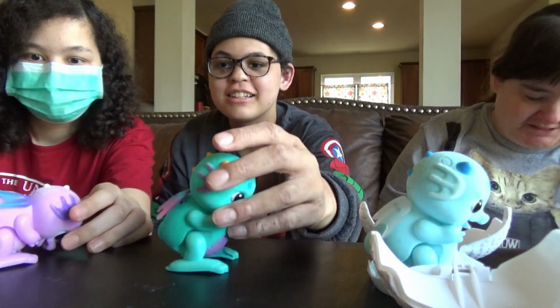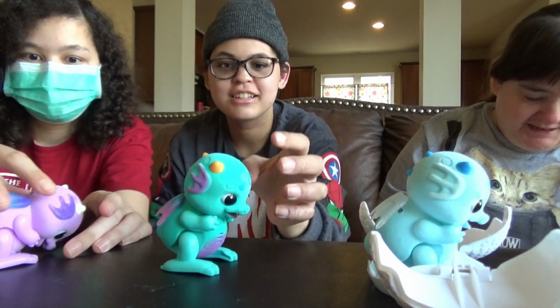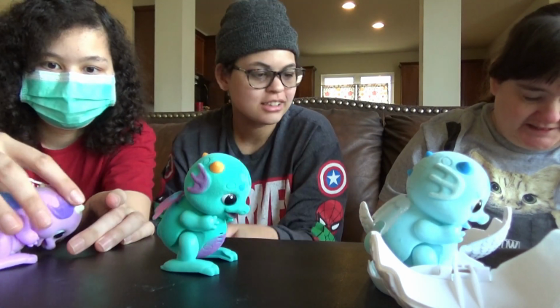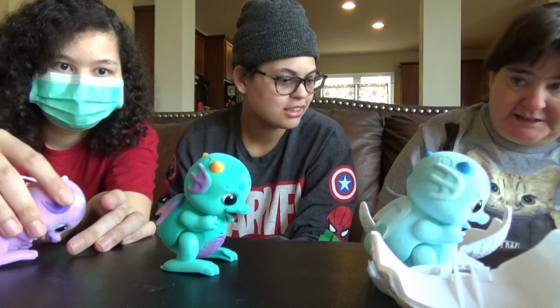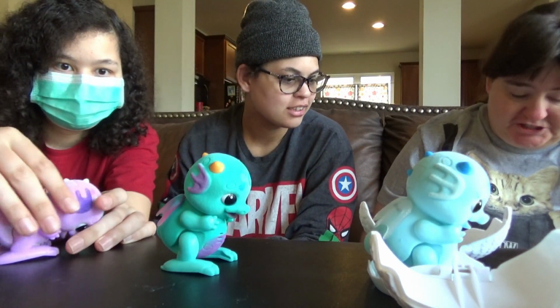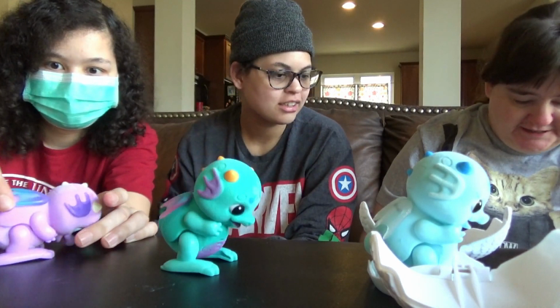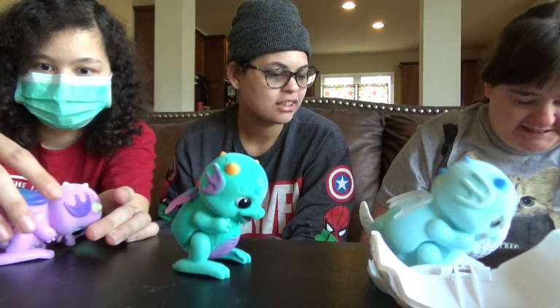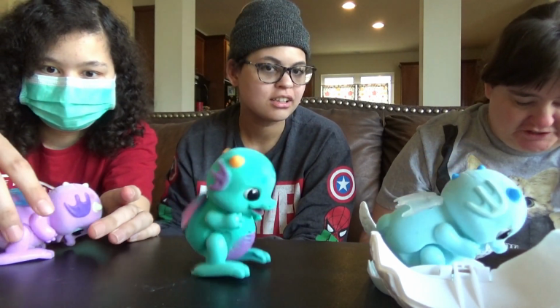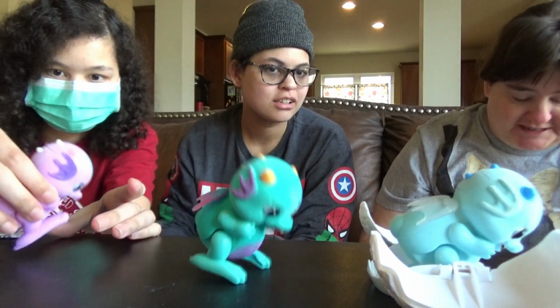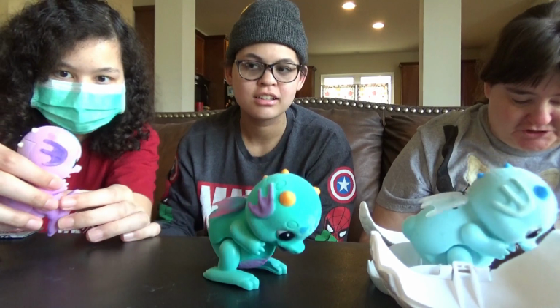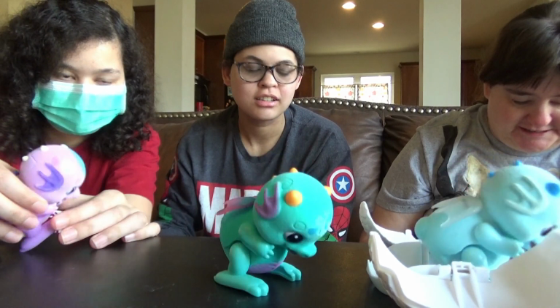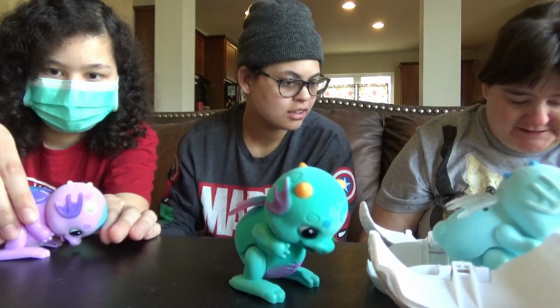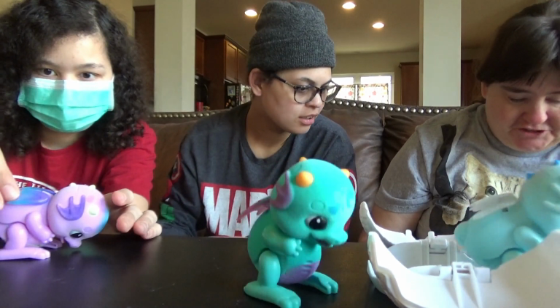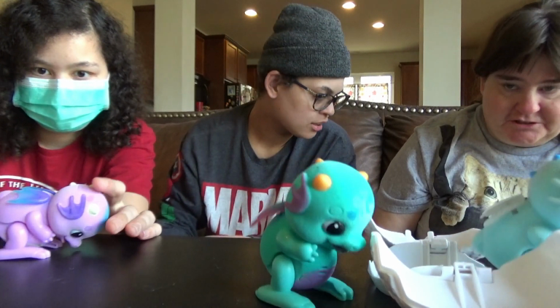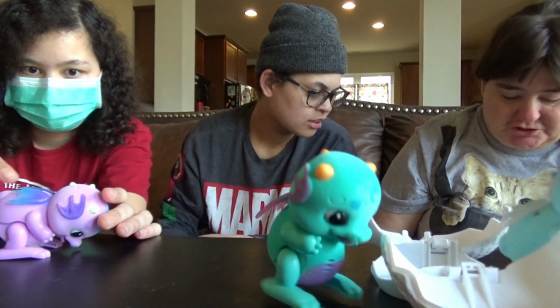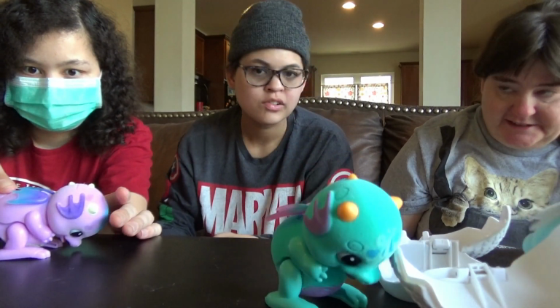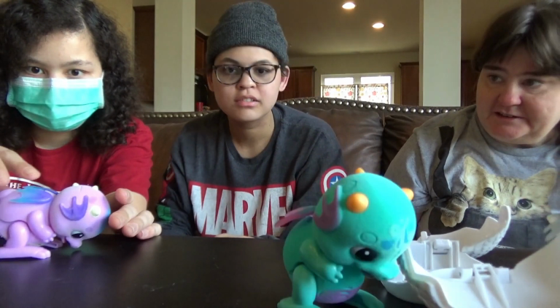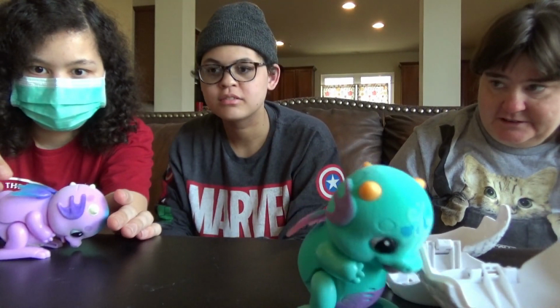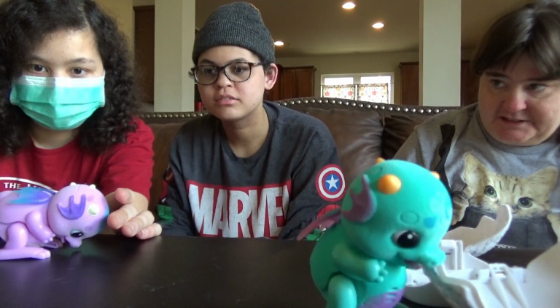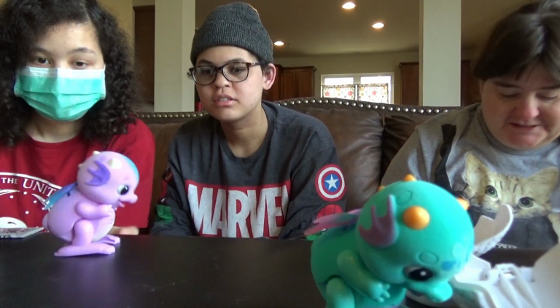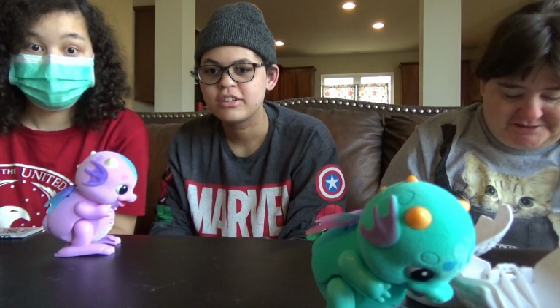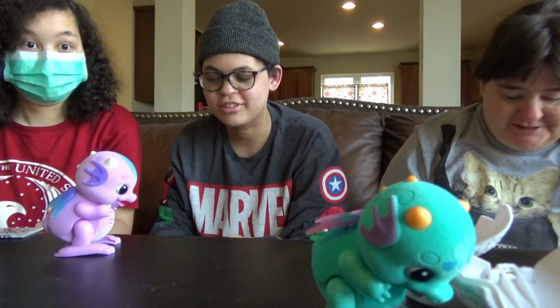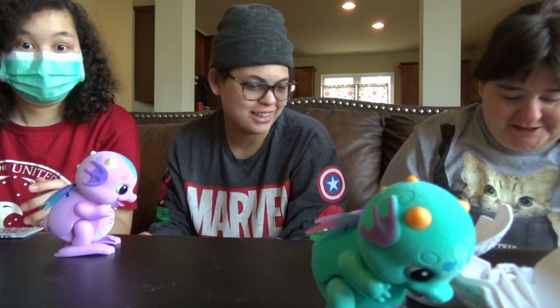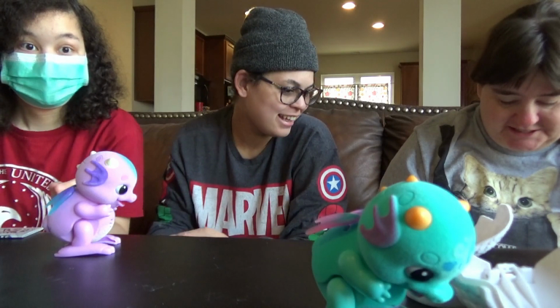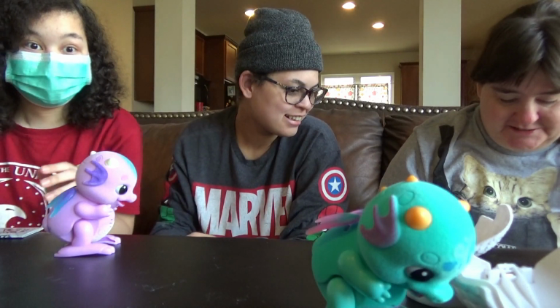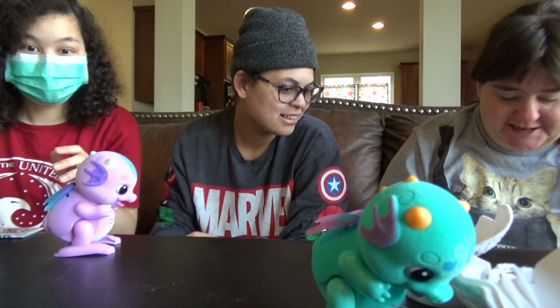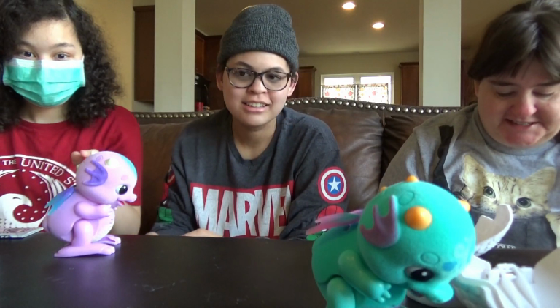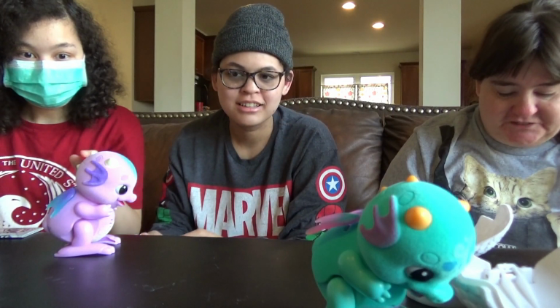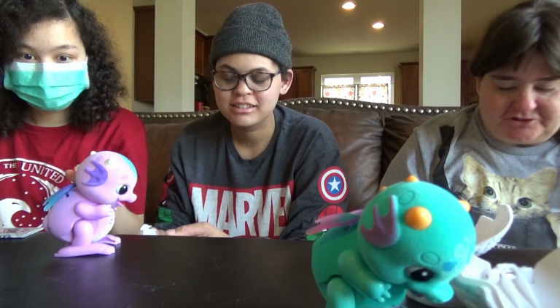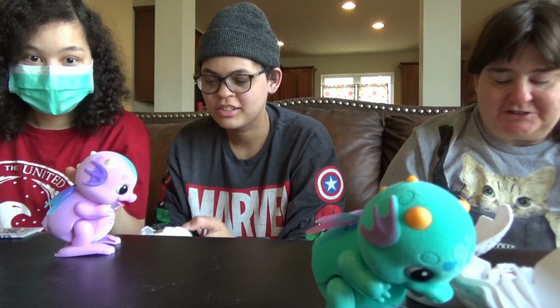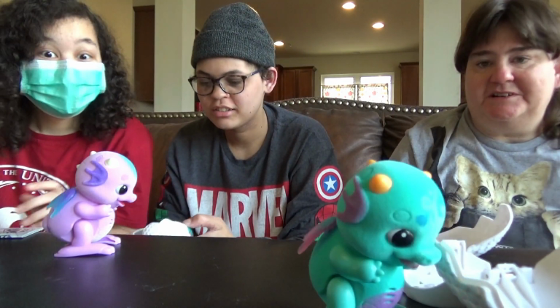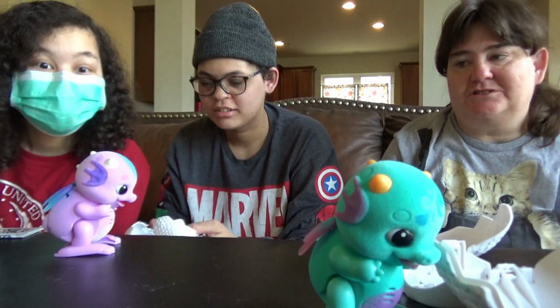Adrian got Splash. I got Shiver the ice dragon. She got the ocean dragon. Why is mine not moving? Oh, there he goes. Yours is just shot. And Krista got Daisy the flower dragon. So we got one of each — that's cool!